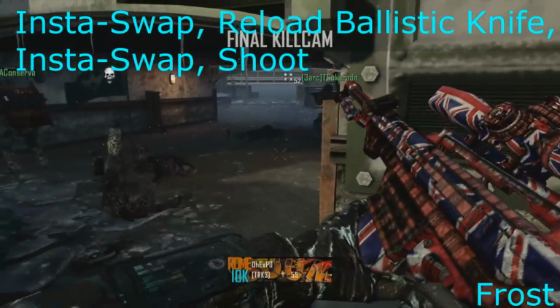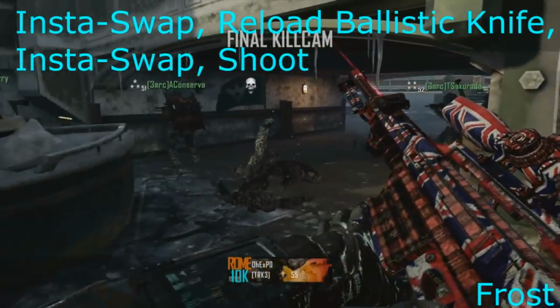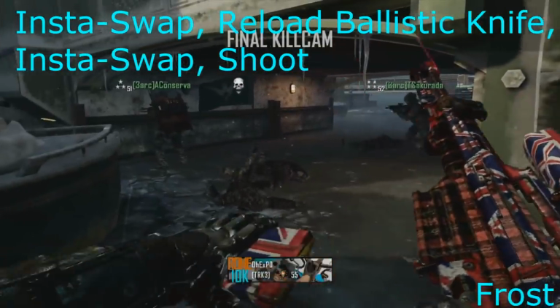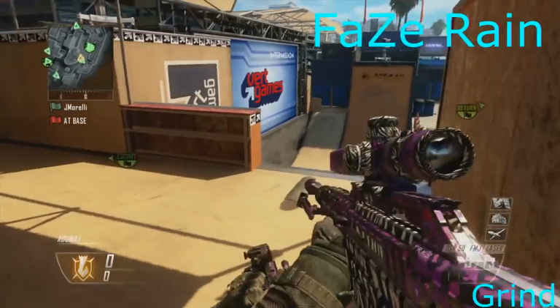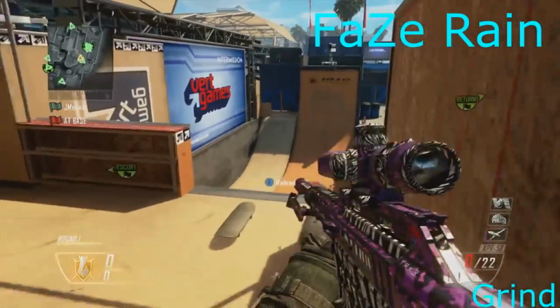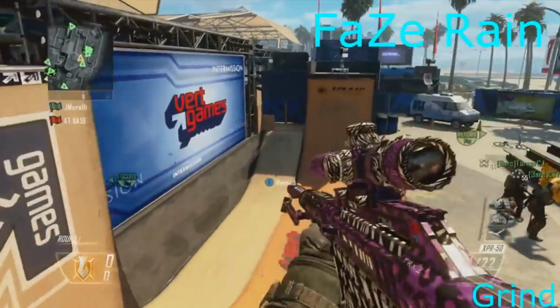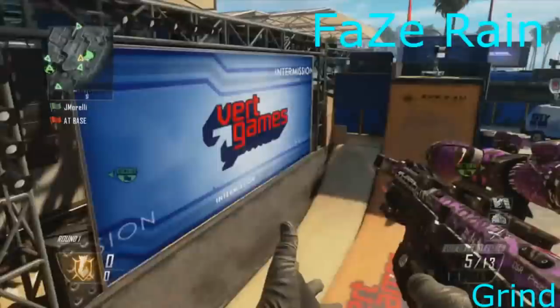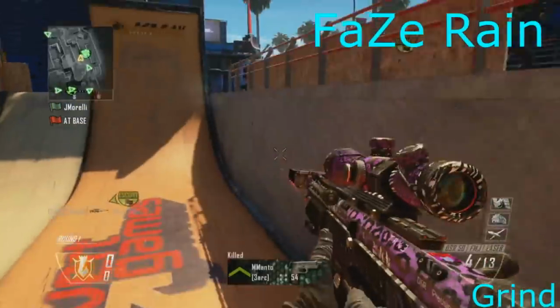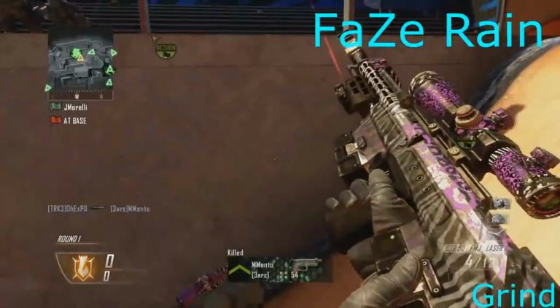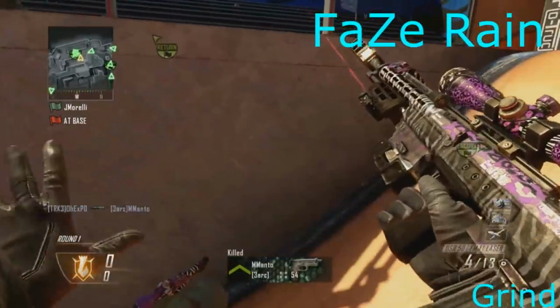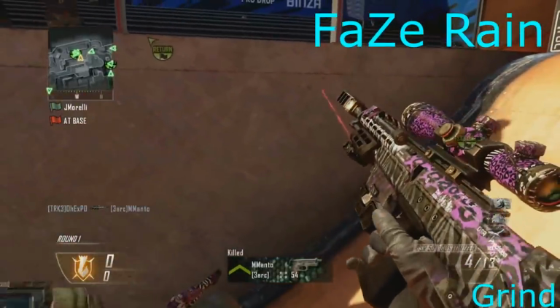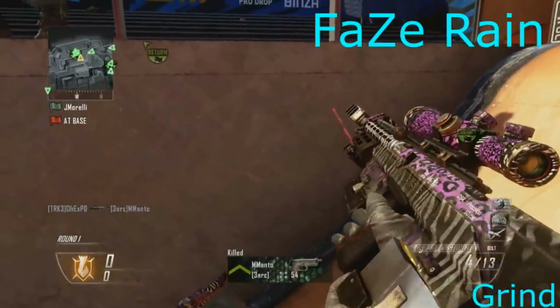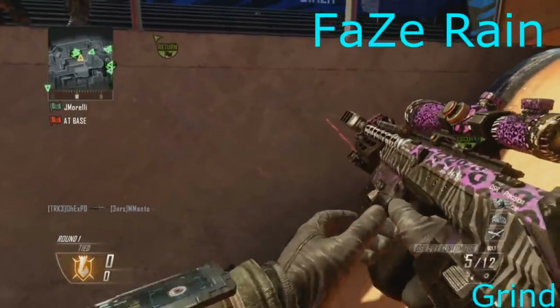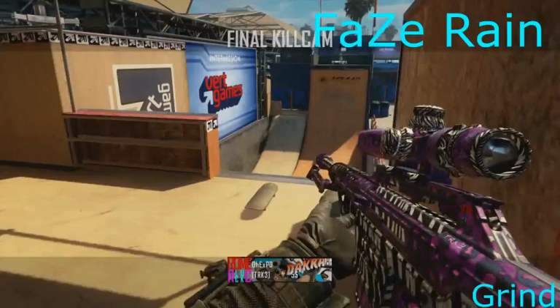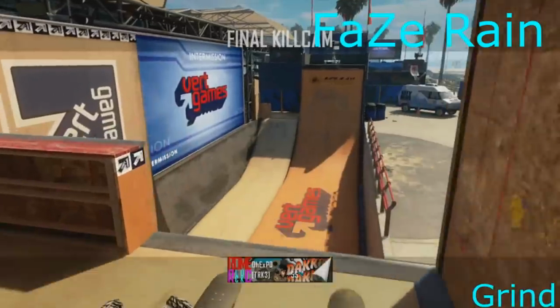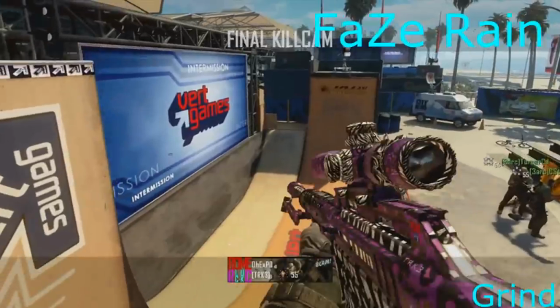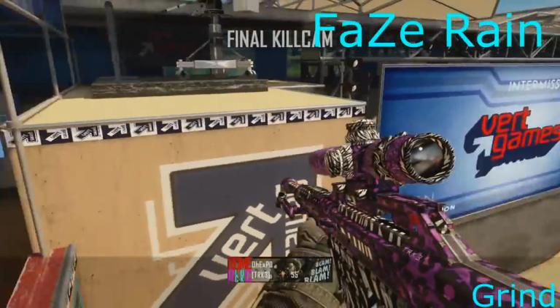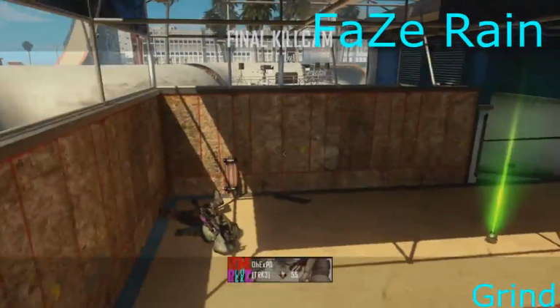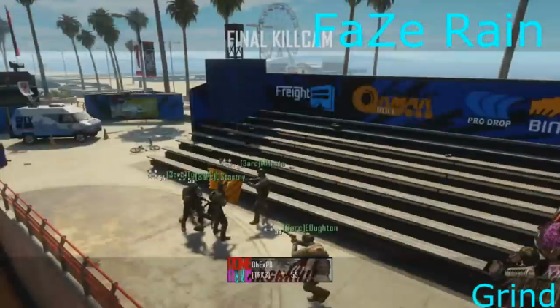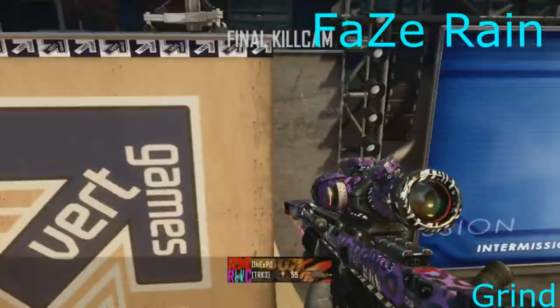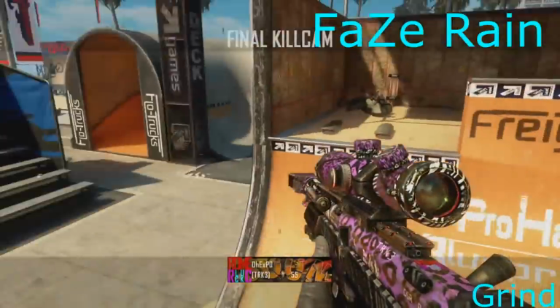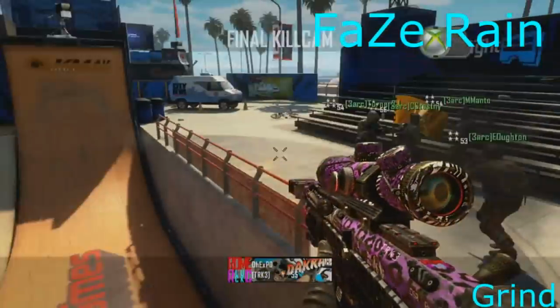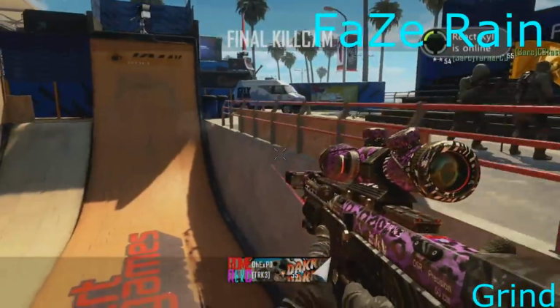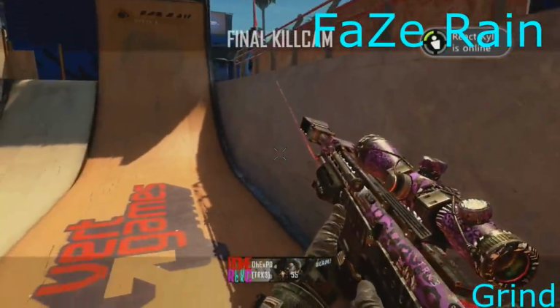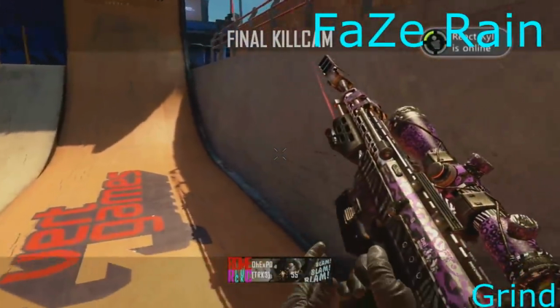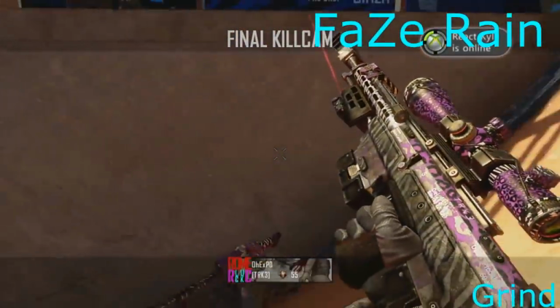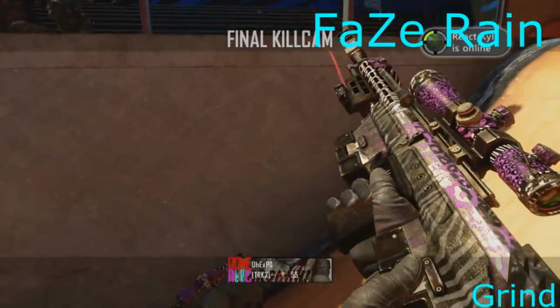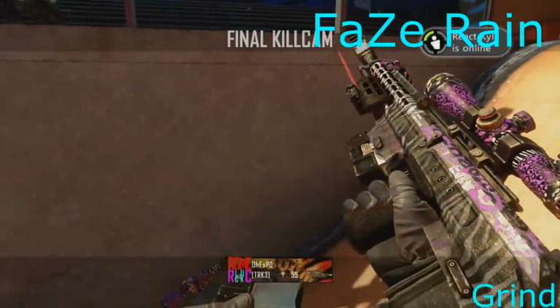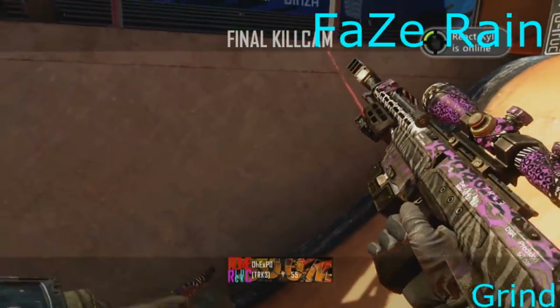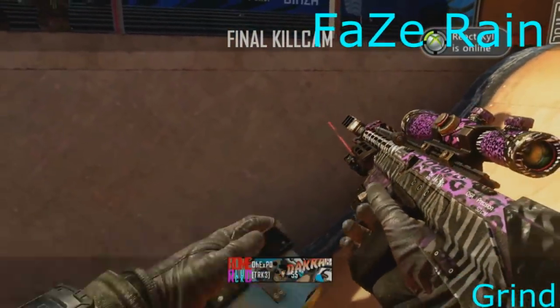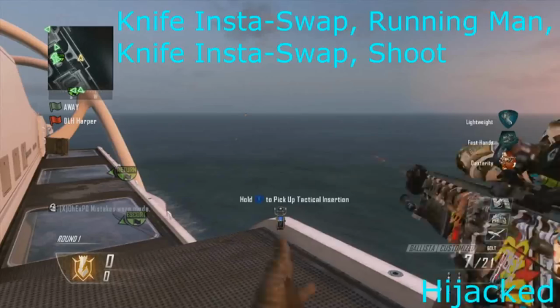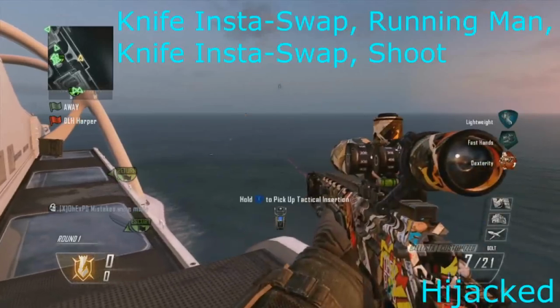Next map is Grind and this is literally the phase range shot — no ammo in the XPR and just 720 insta-swap, you know, the phase range.